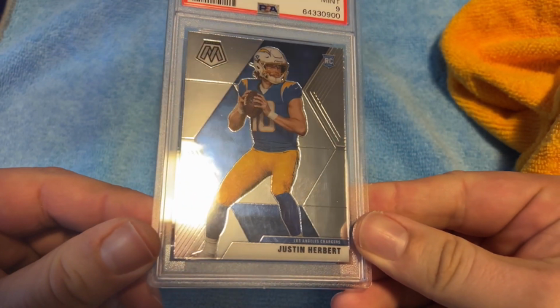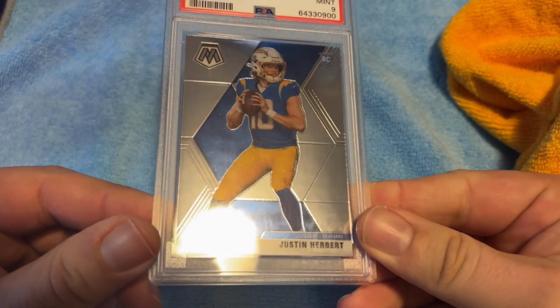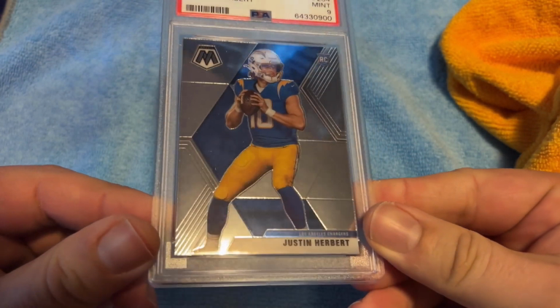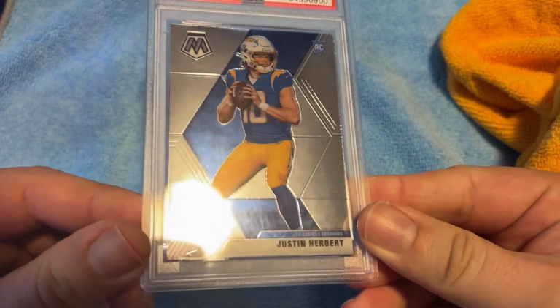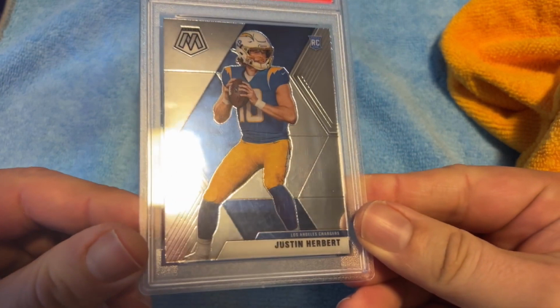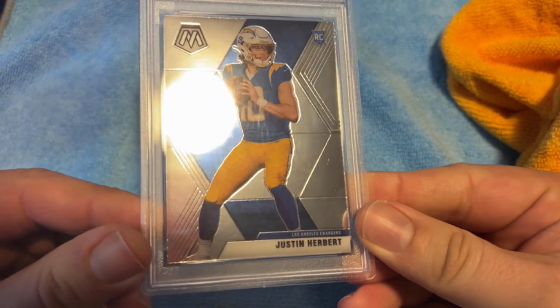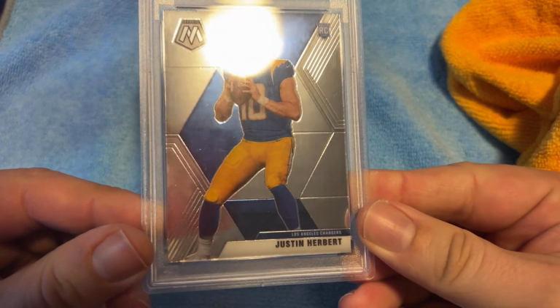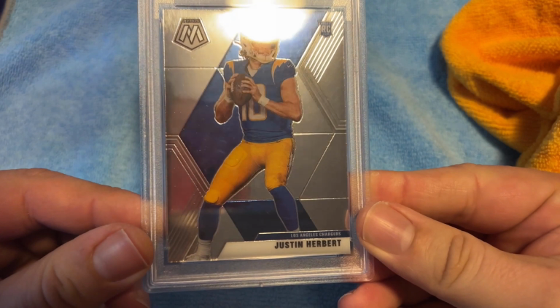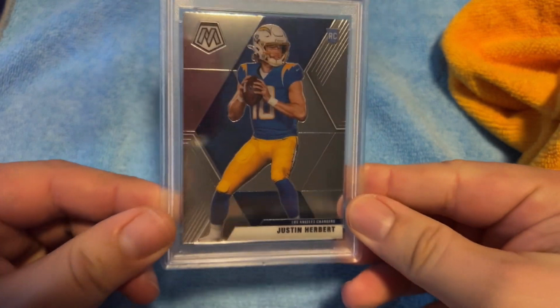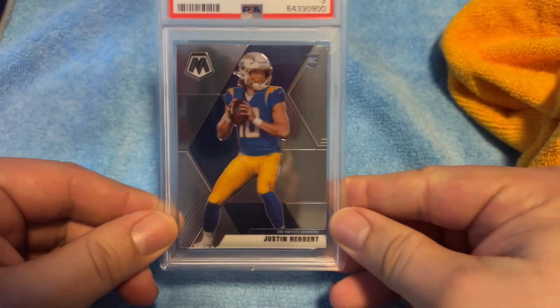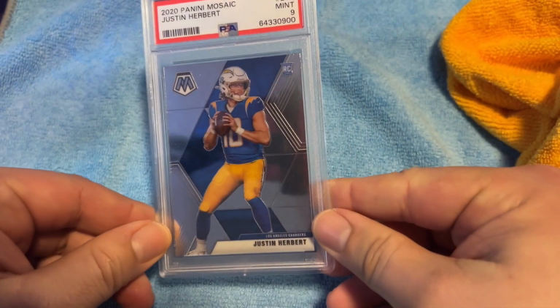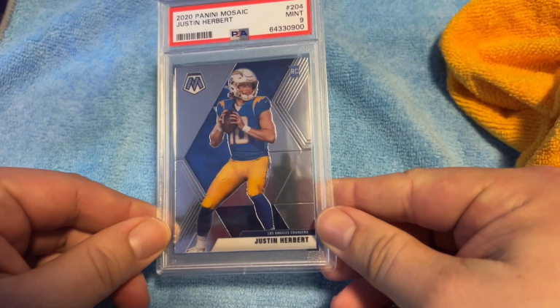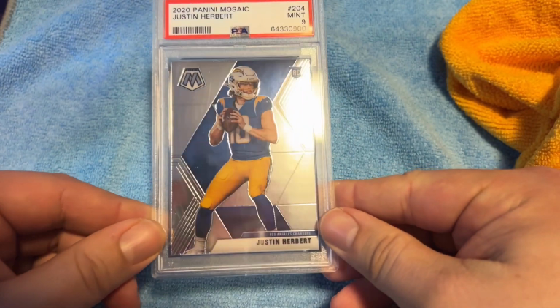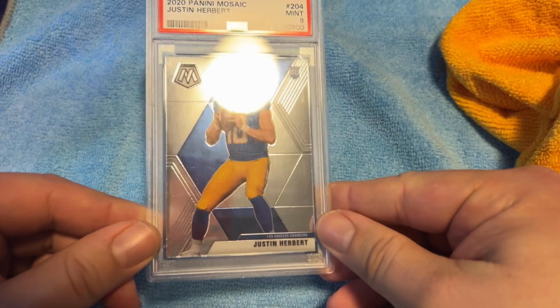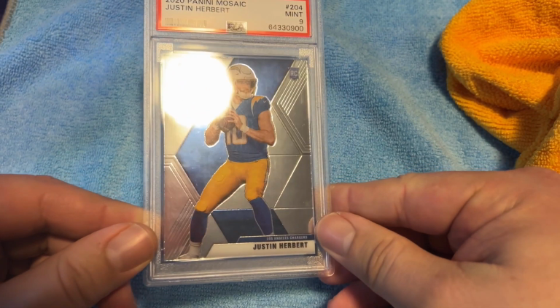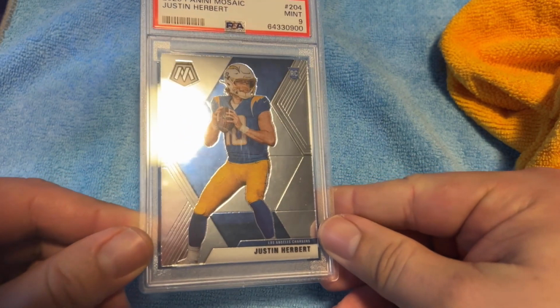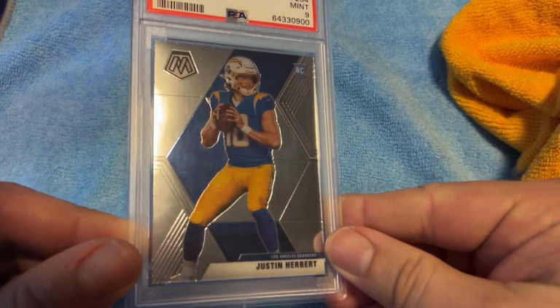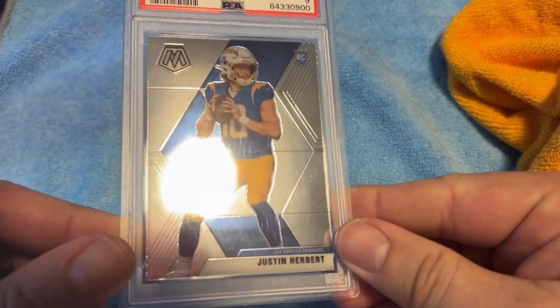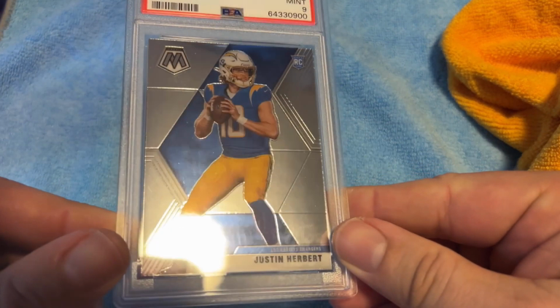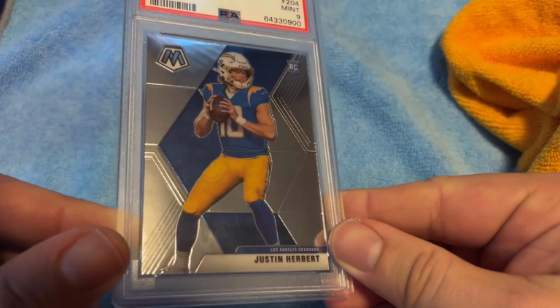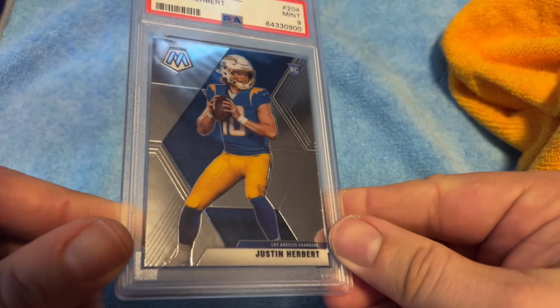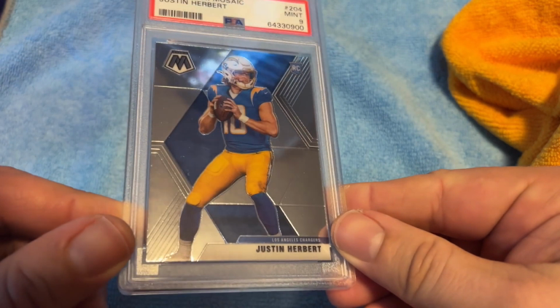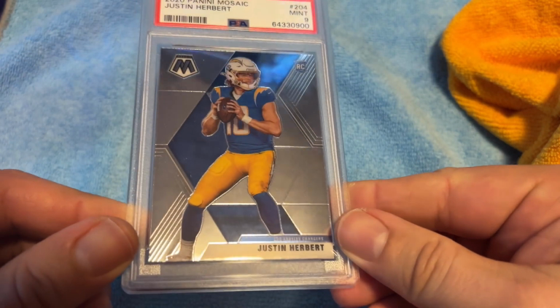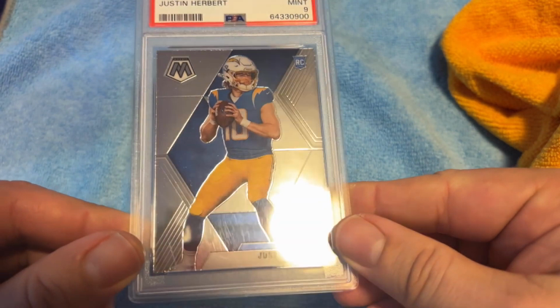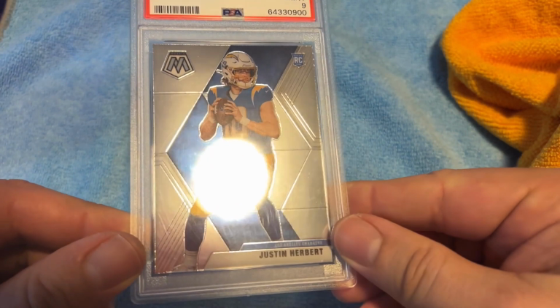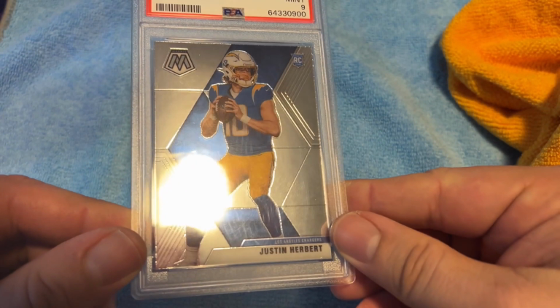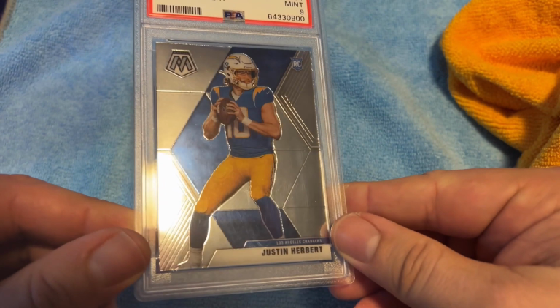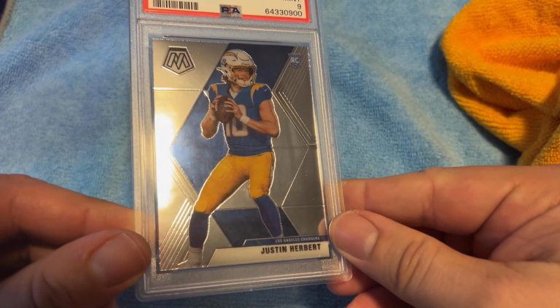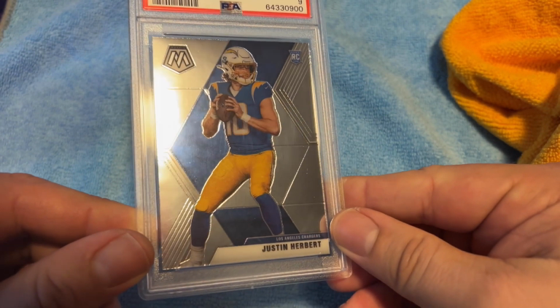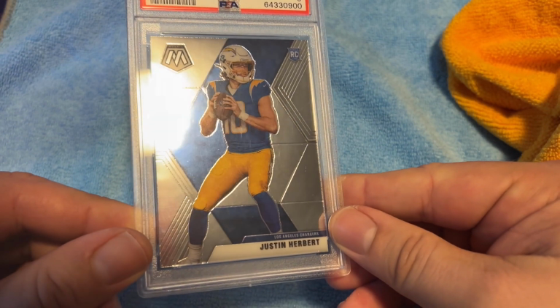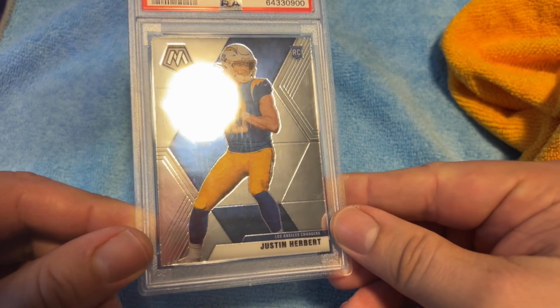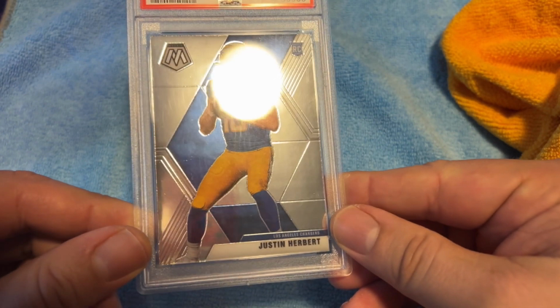It actually worked really well — look at that, it's got a shine to it, I don't see any cloudiness. It's not perfect but it looks to me like it's a lot better than it was.